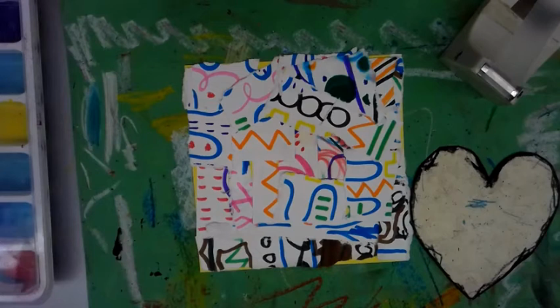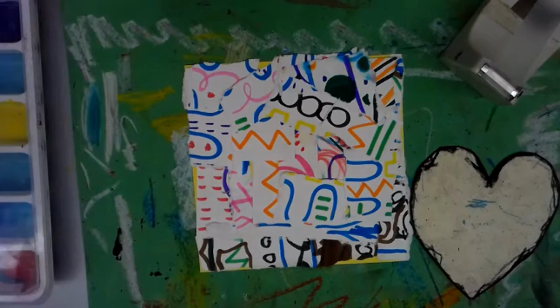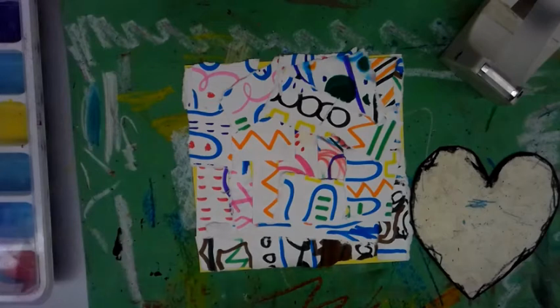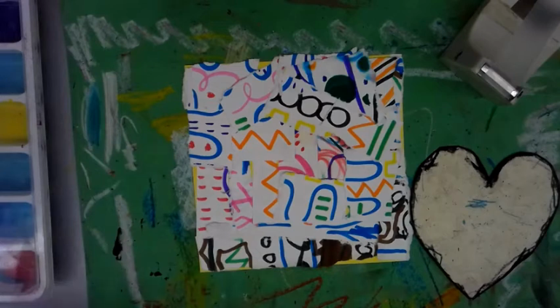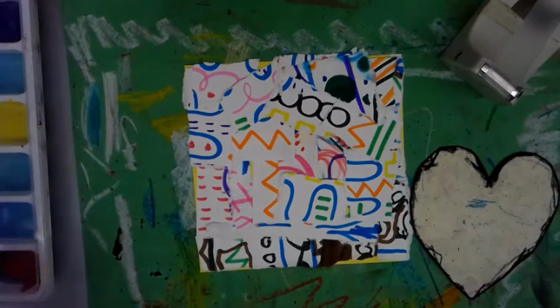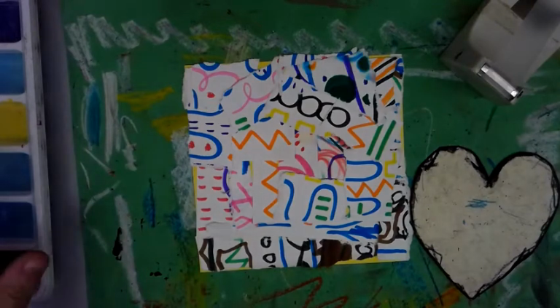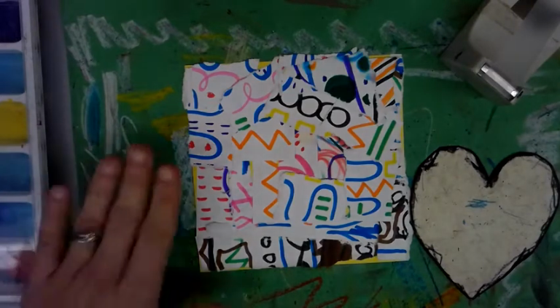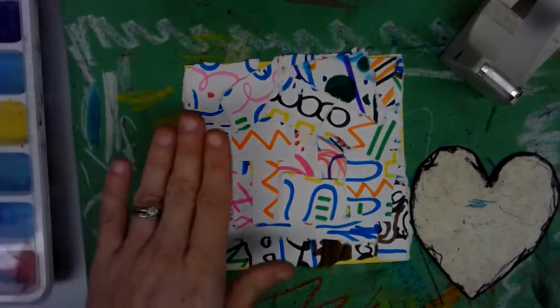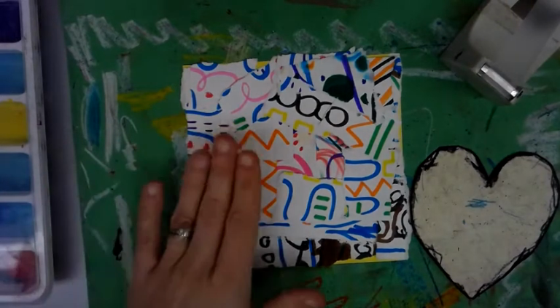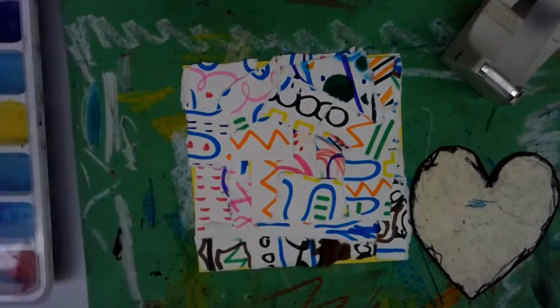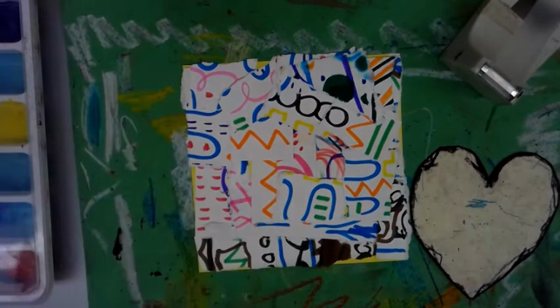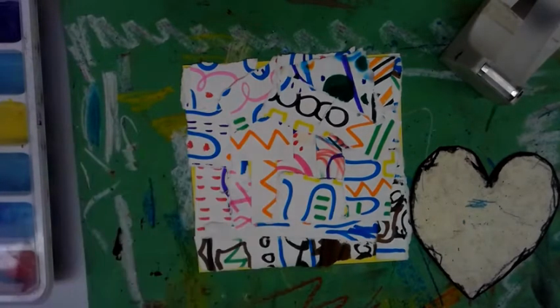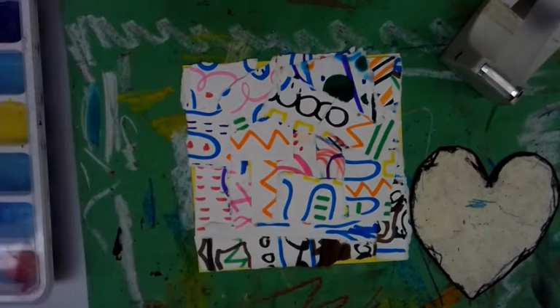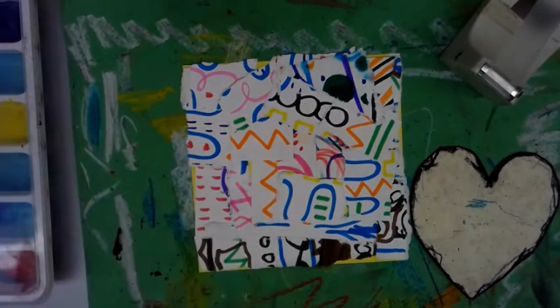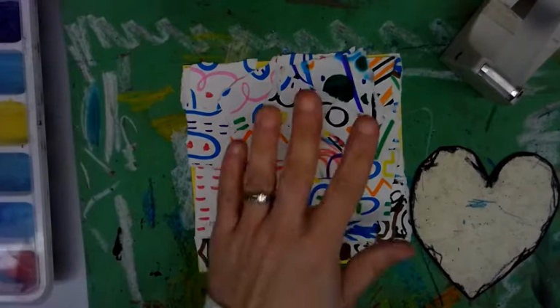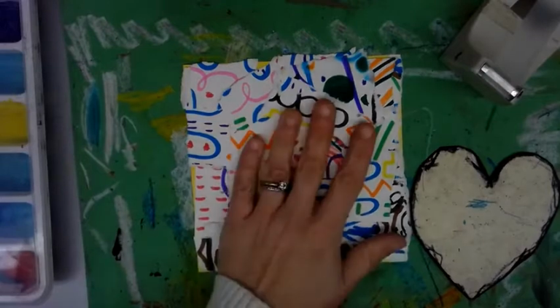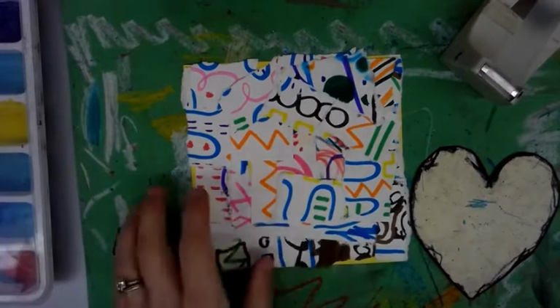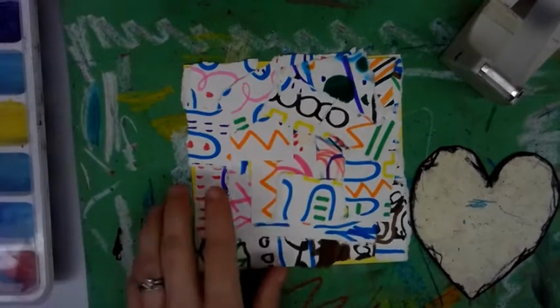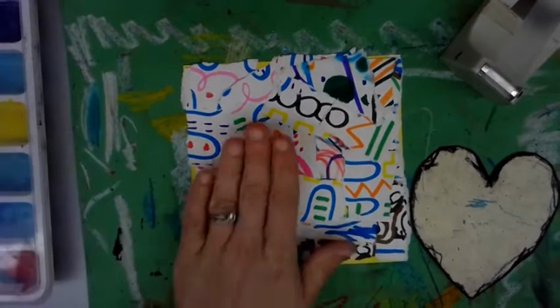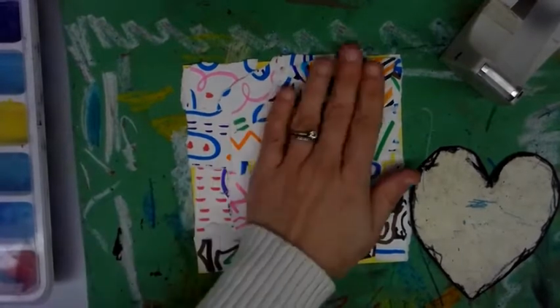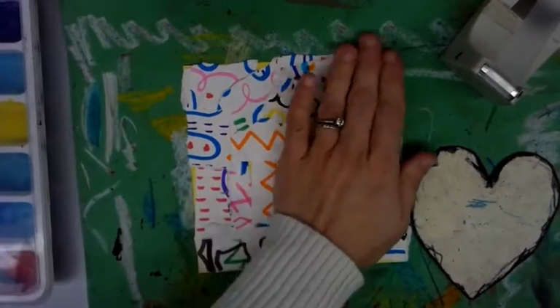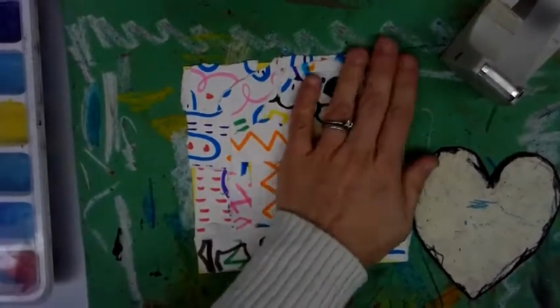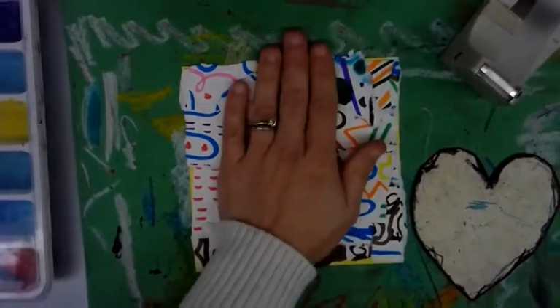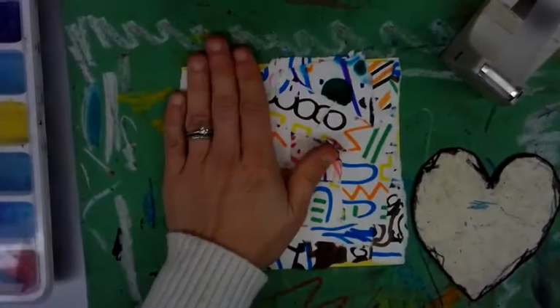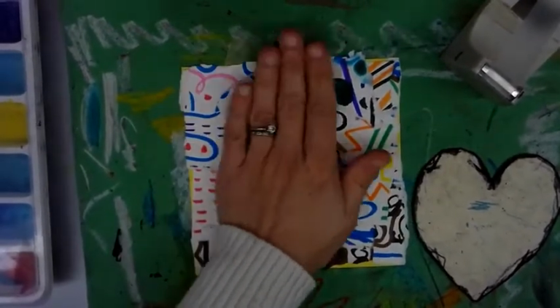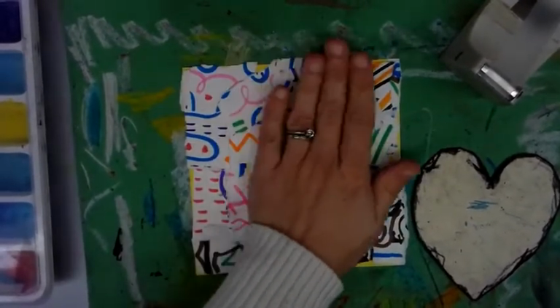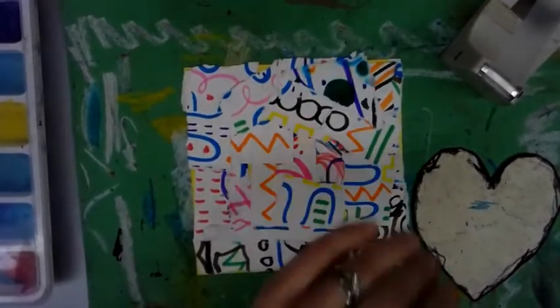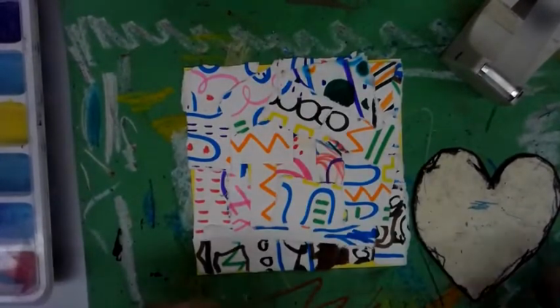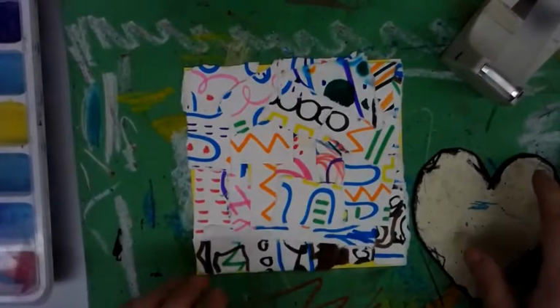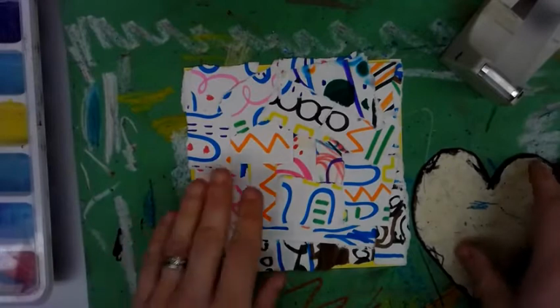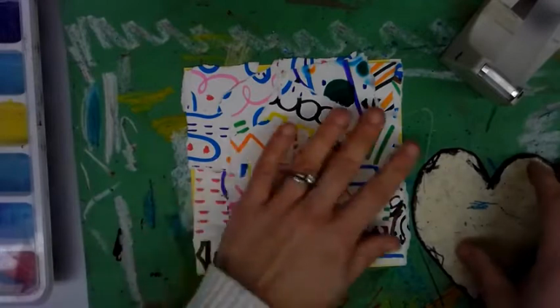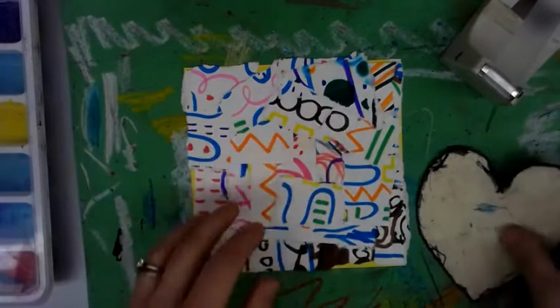Hey guys, we're at the last step of our heart project. We have our designs glued down. Everything should be nice and flat, and if it's not, you can give it a couple presses. And now we're going to make our heart shape.